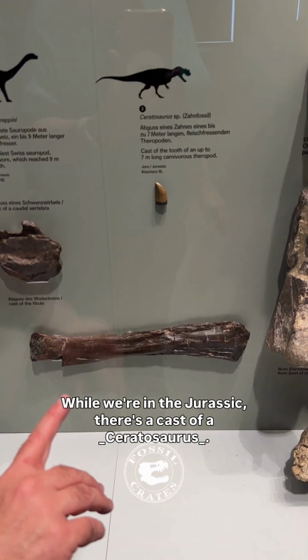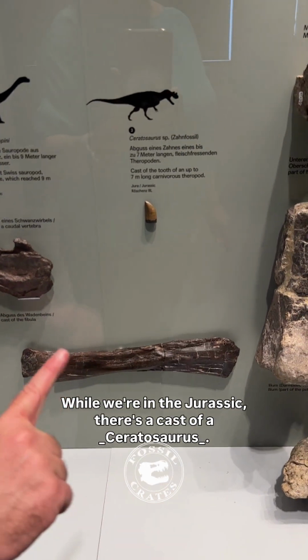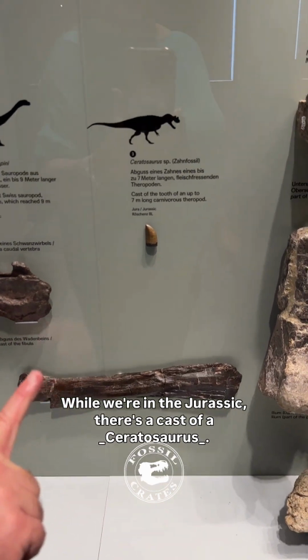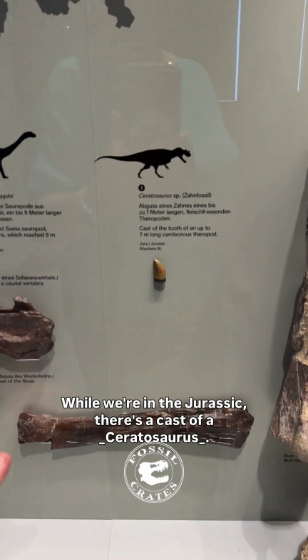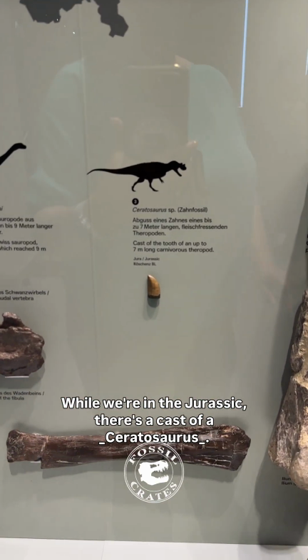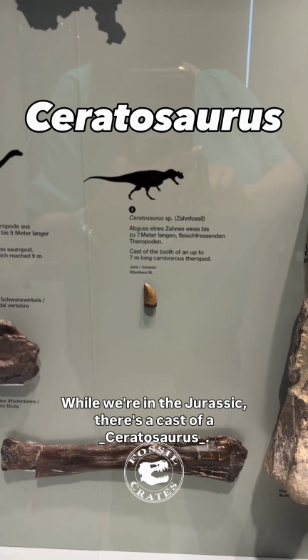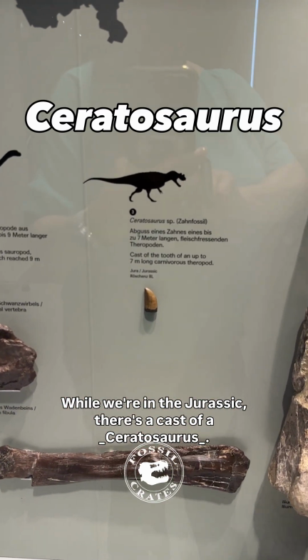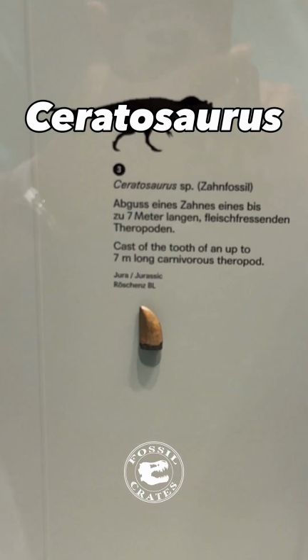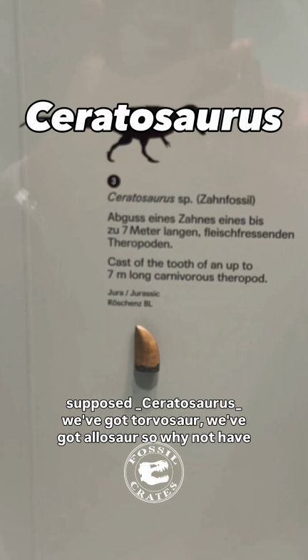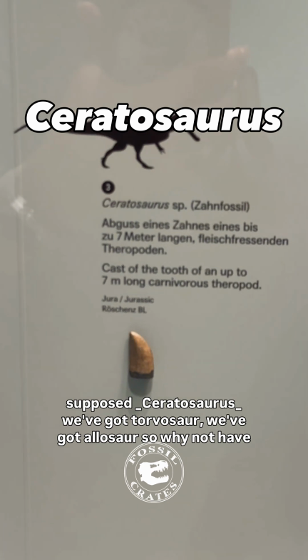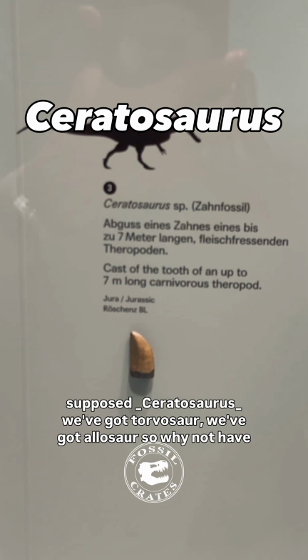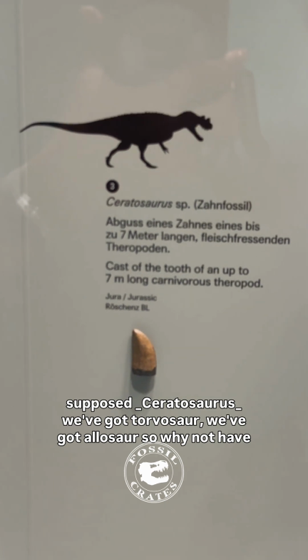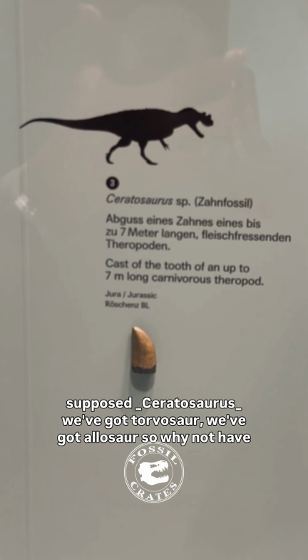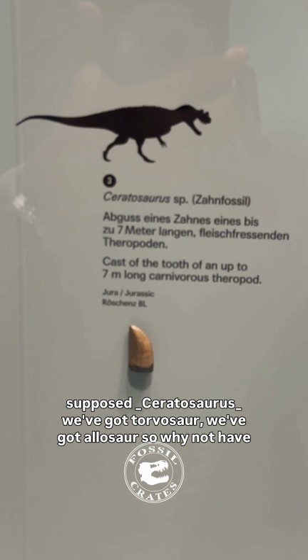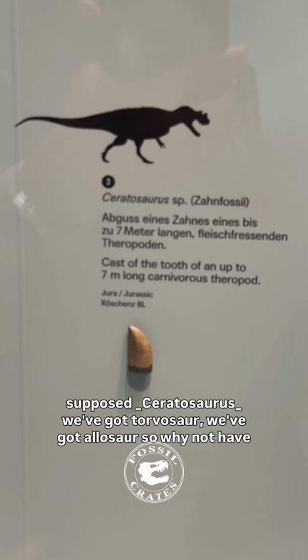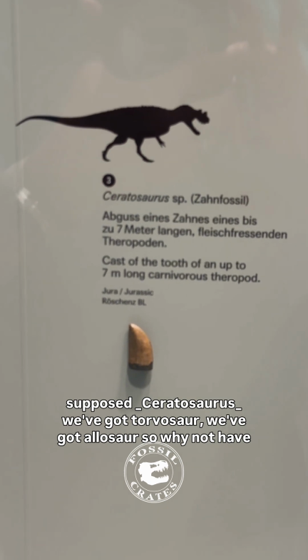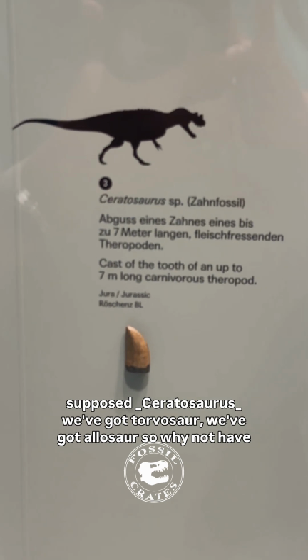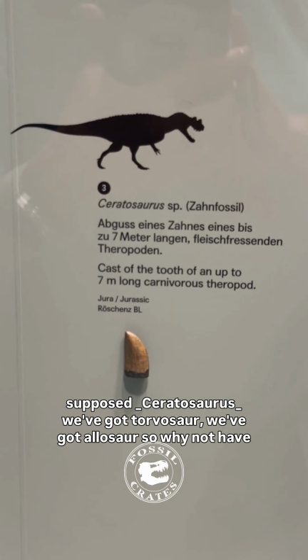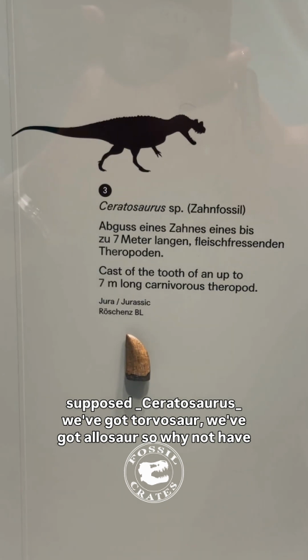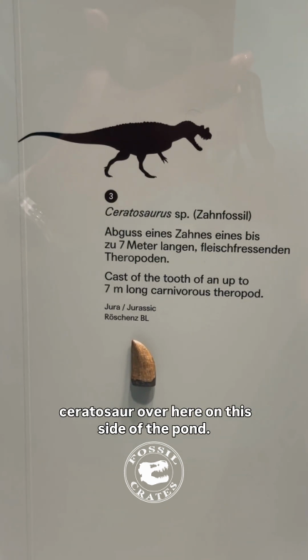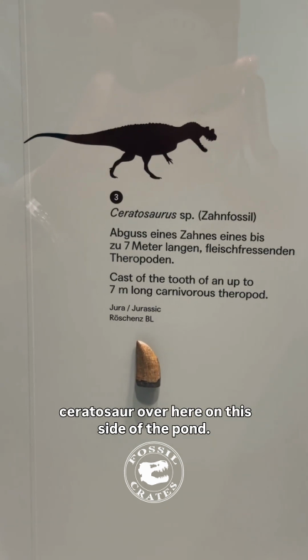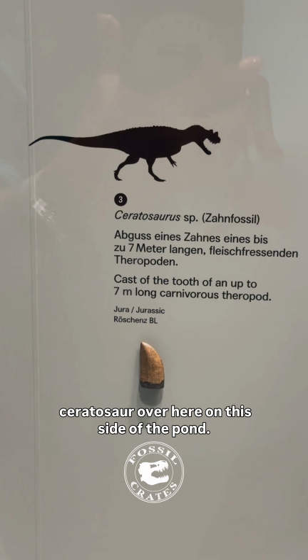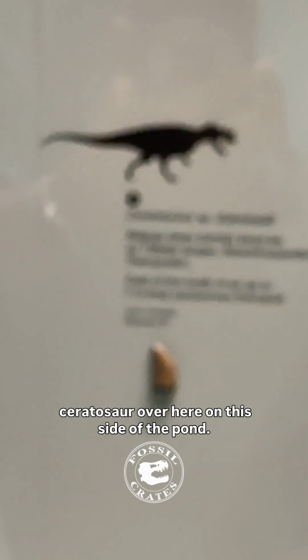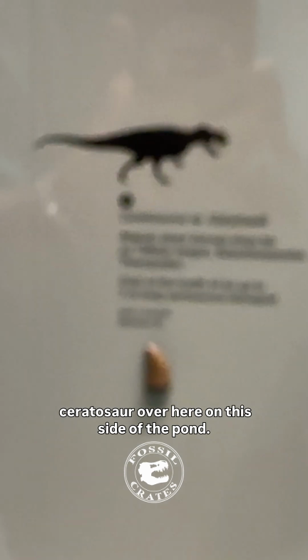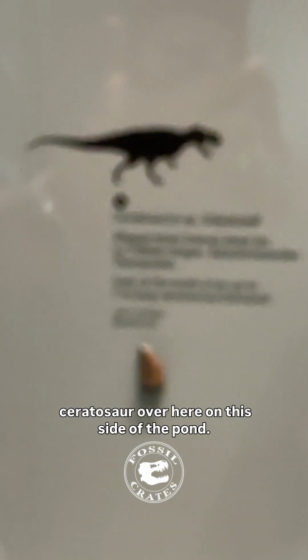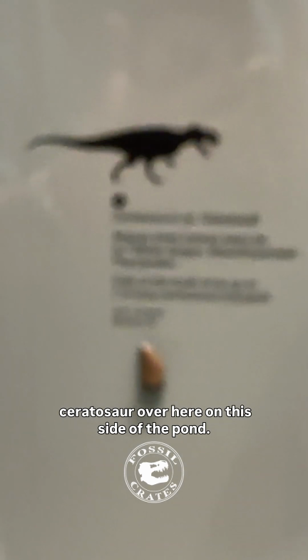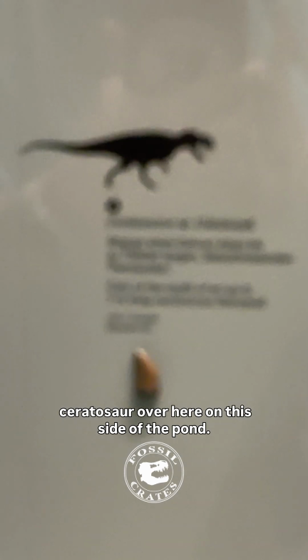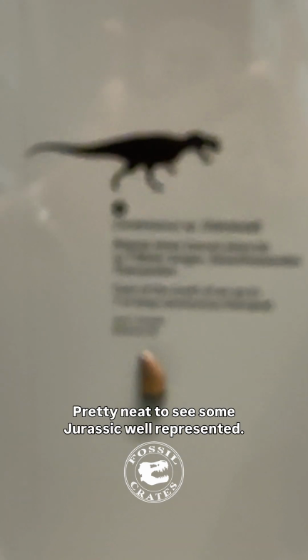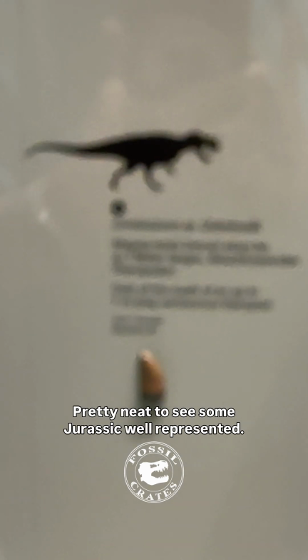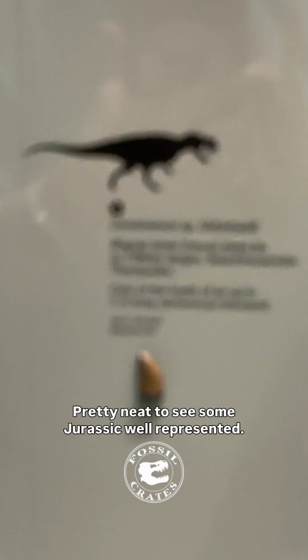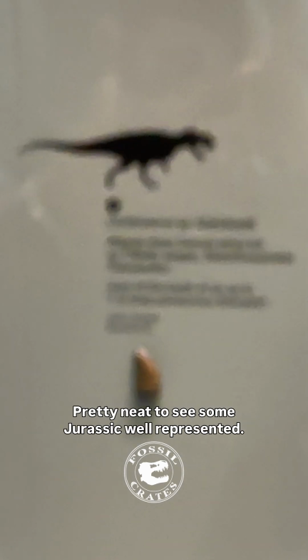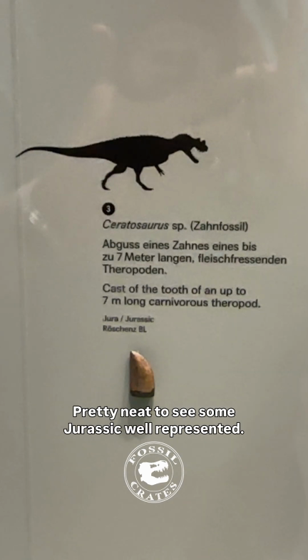While we're in the Jurassic, there's a cast of a supposed ceratosaurus. We've got Torvasaur, we've got Allosaurus — so why not have Ceratosaur over here on this side of the pond? Pretty neat to see some Jurassic well represented.